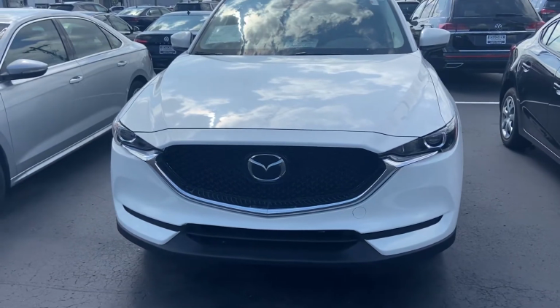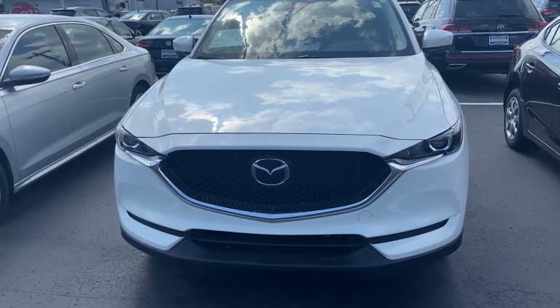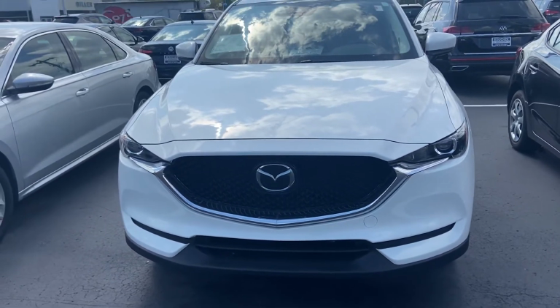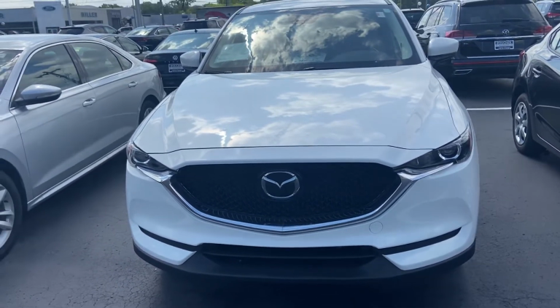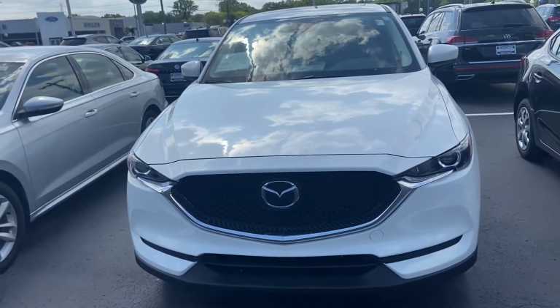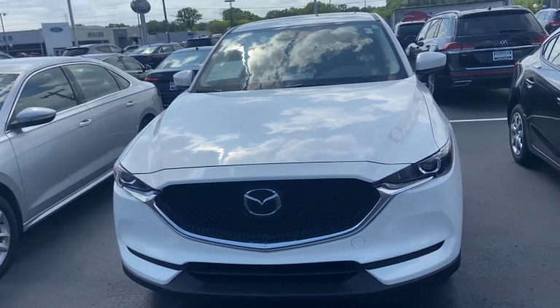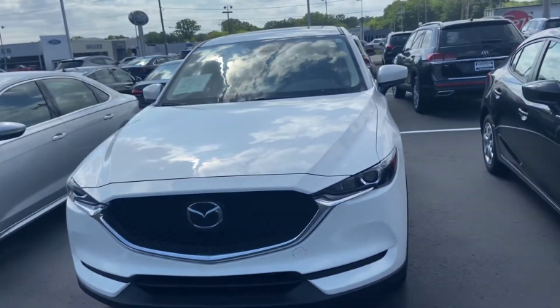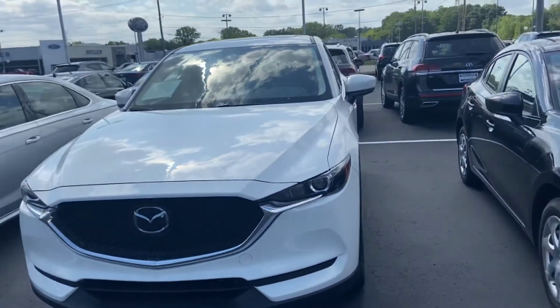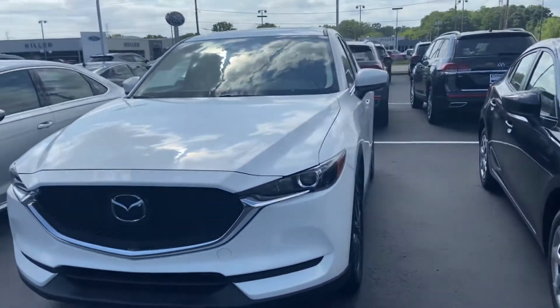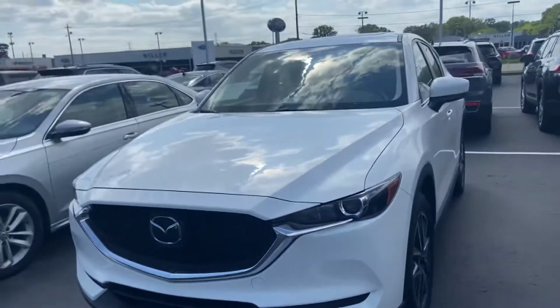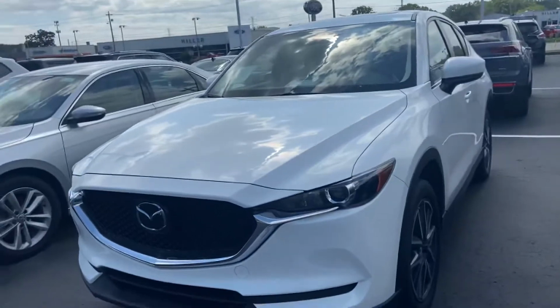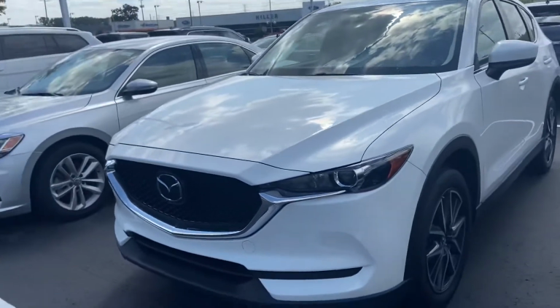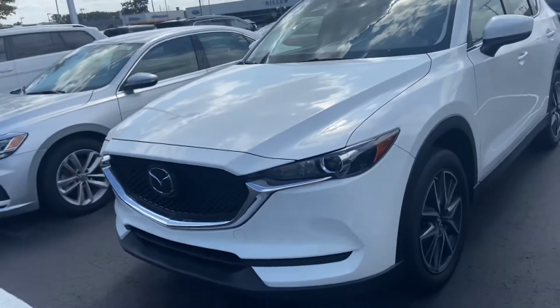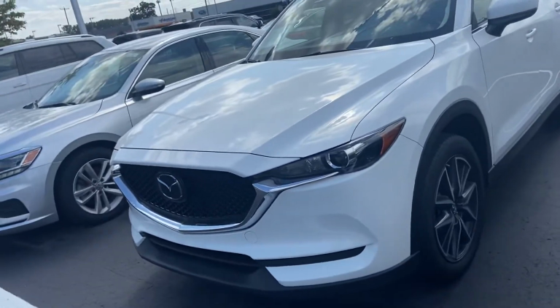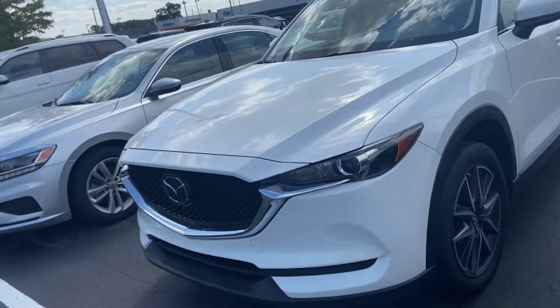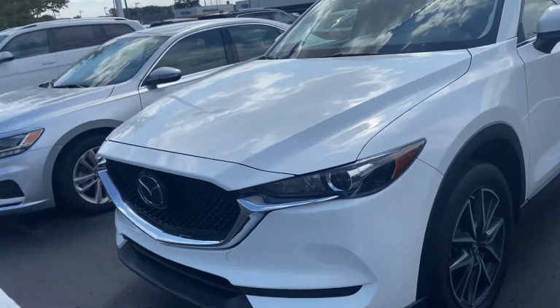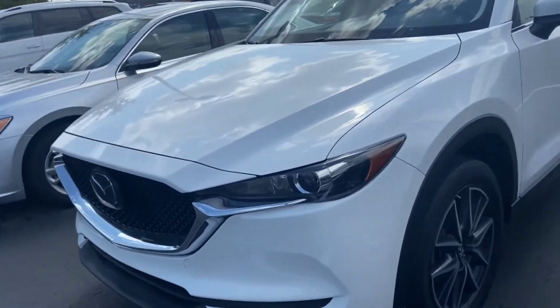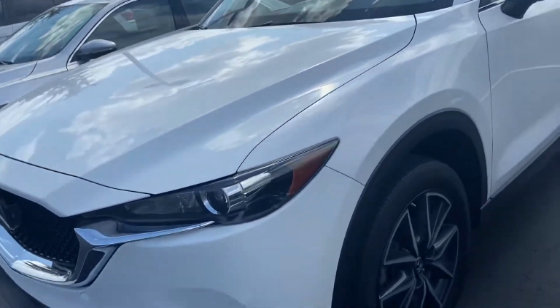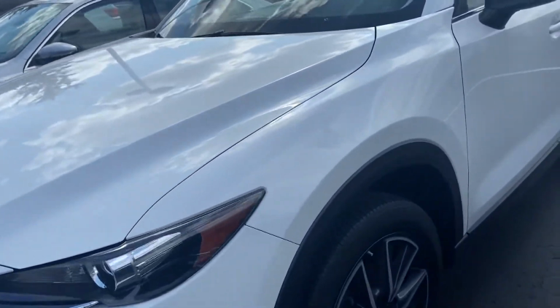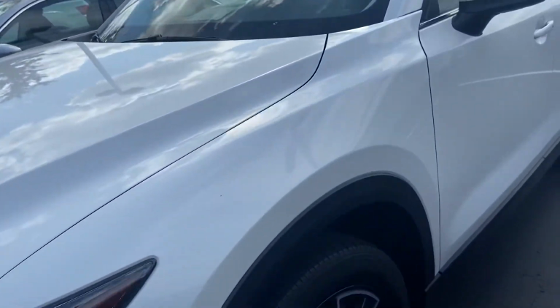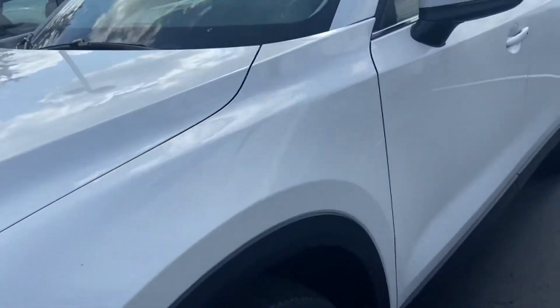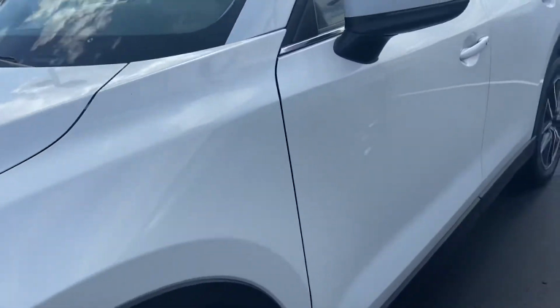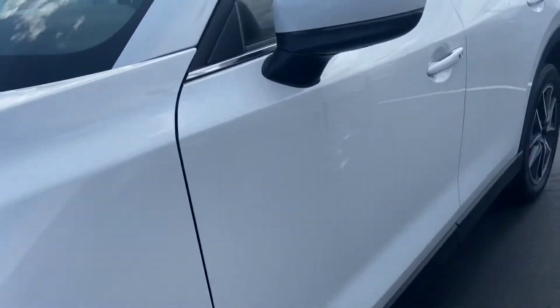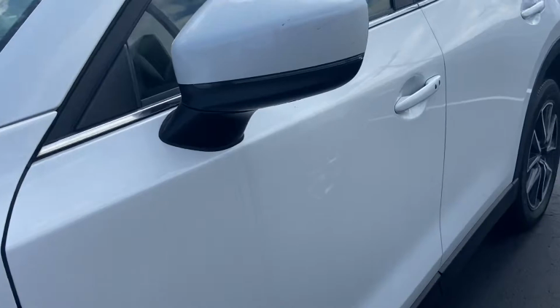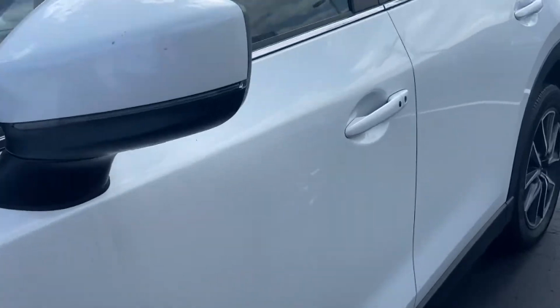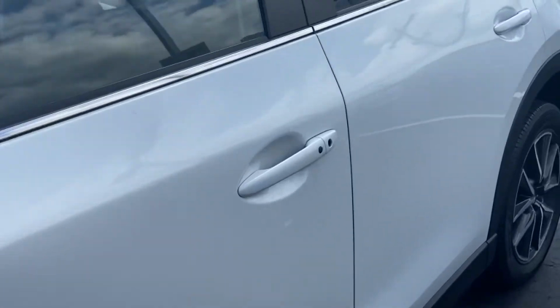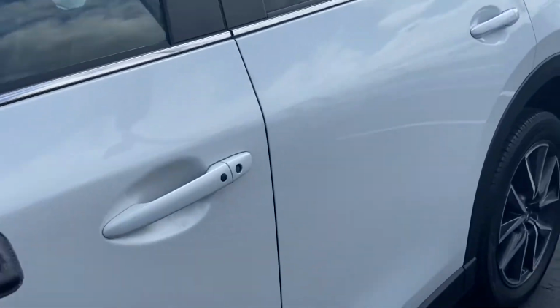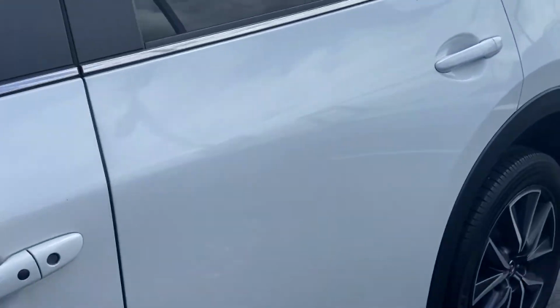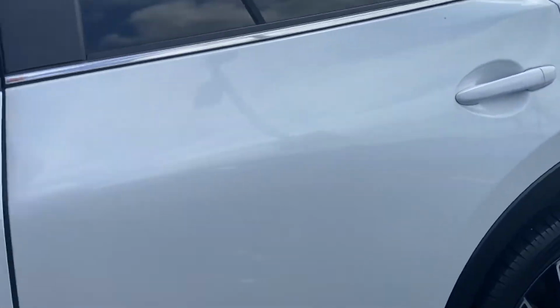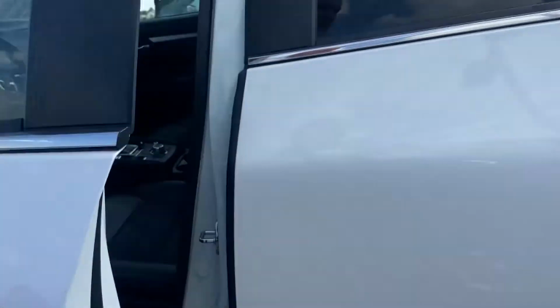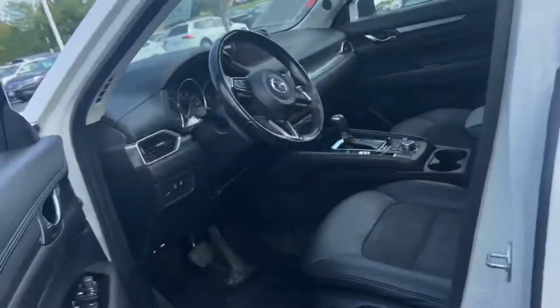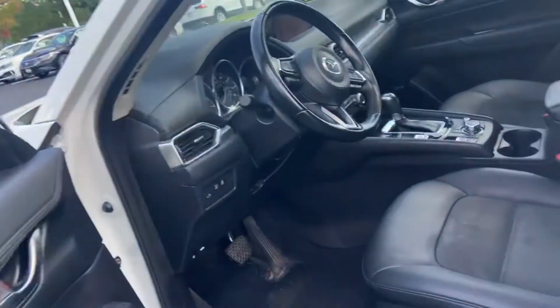Here's our 2018 Mazda CX-5. It's a nice trade-in — a touring model, so it has nice equipment.